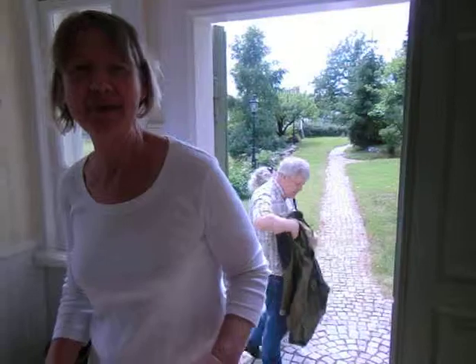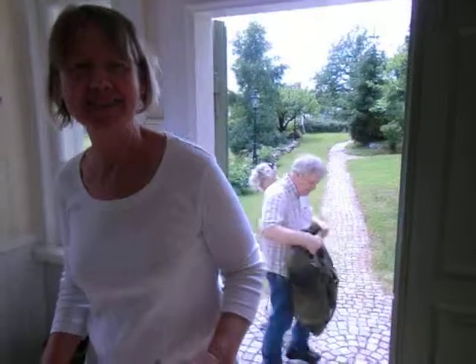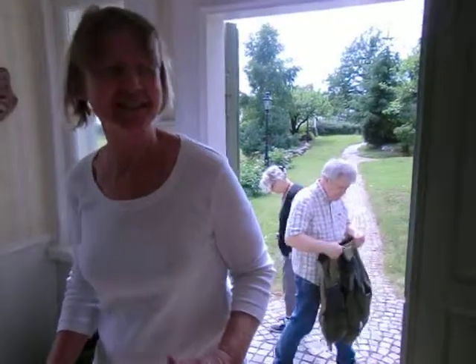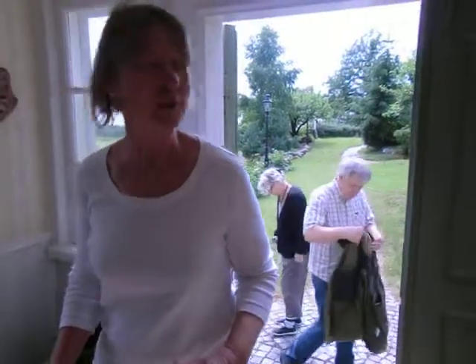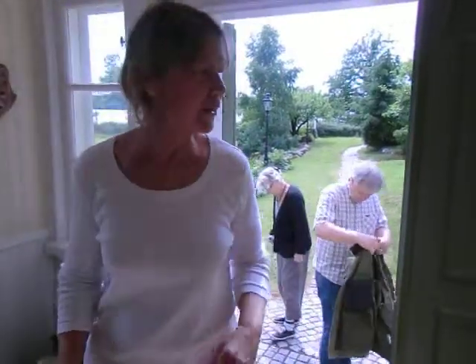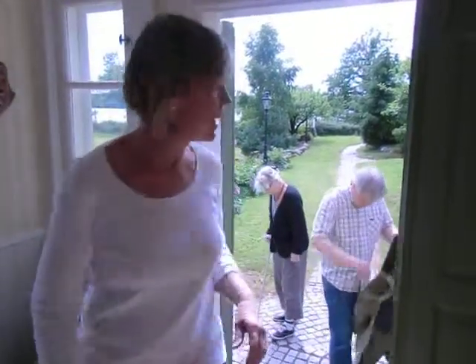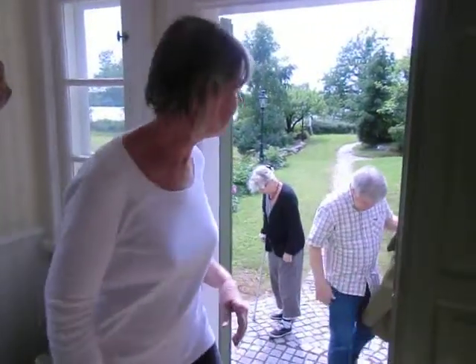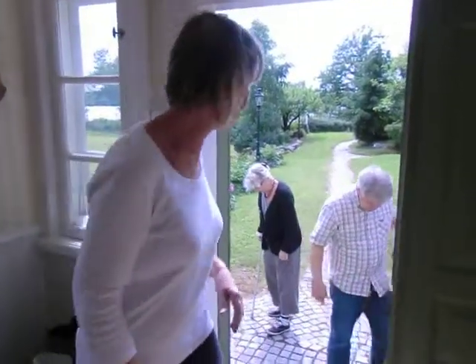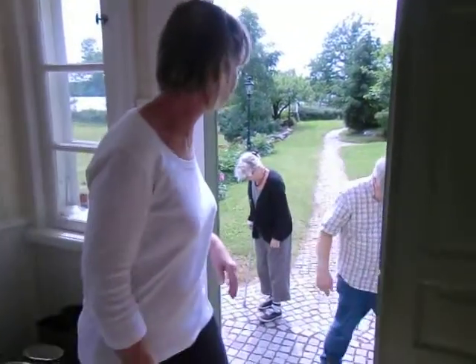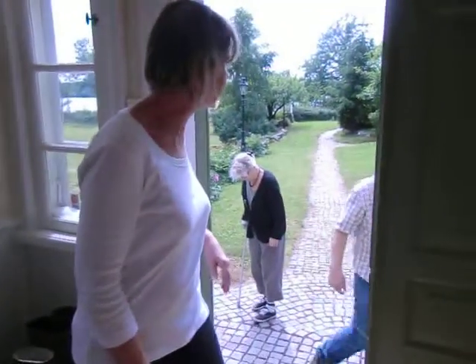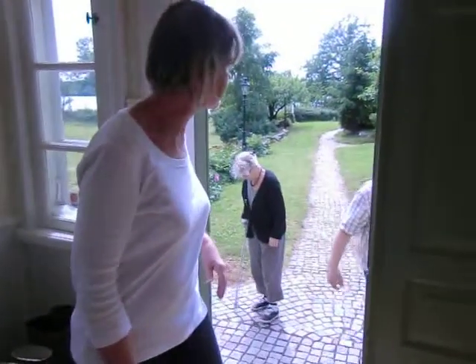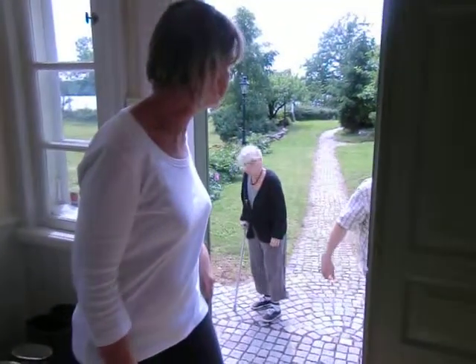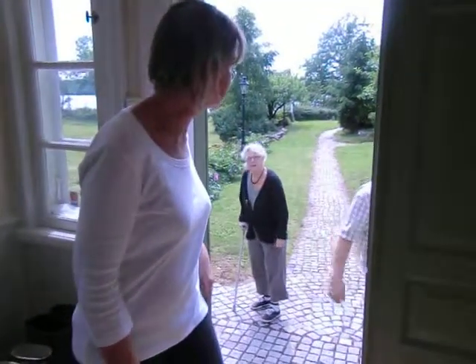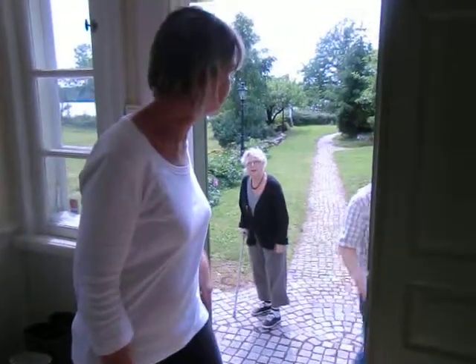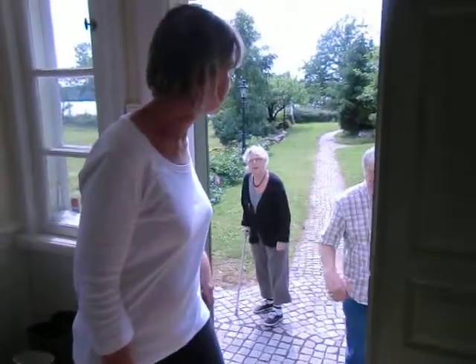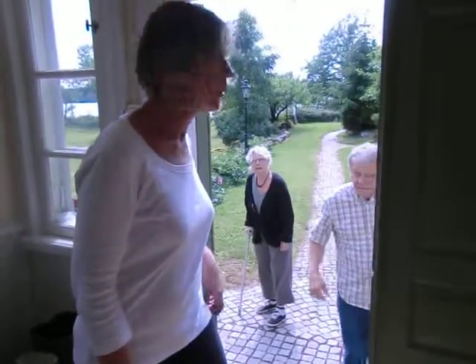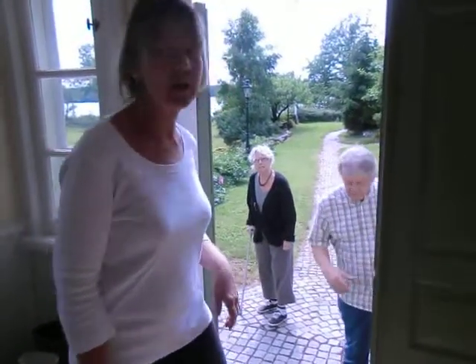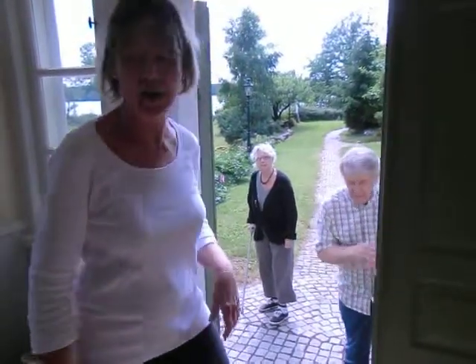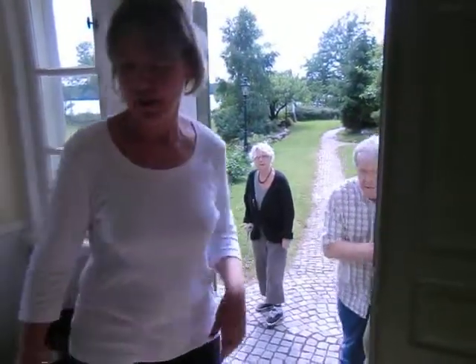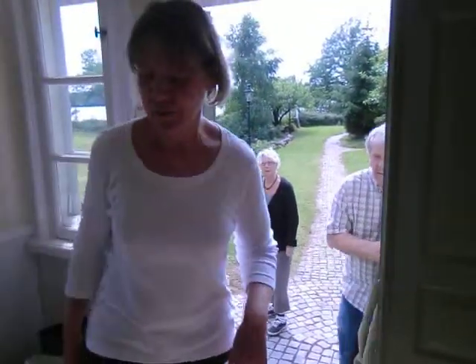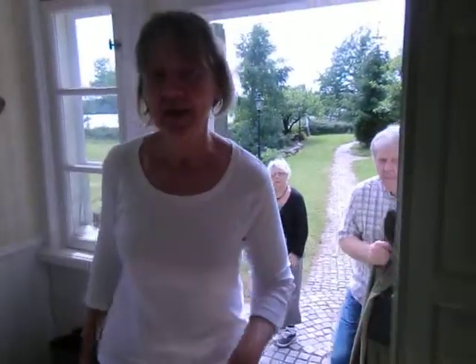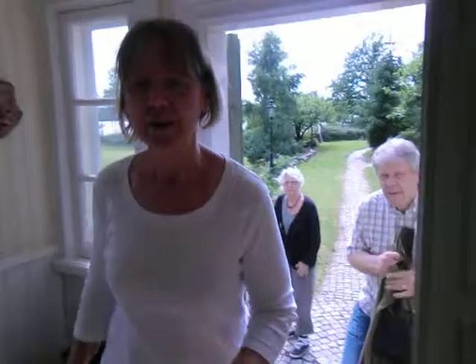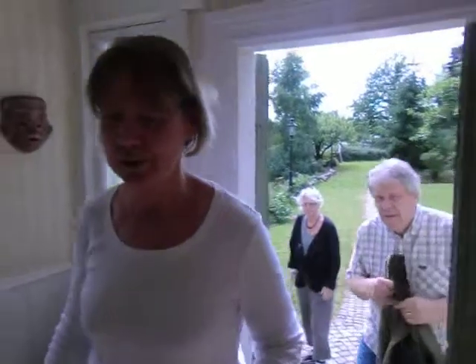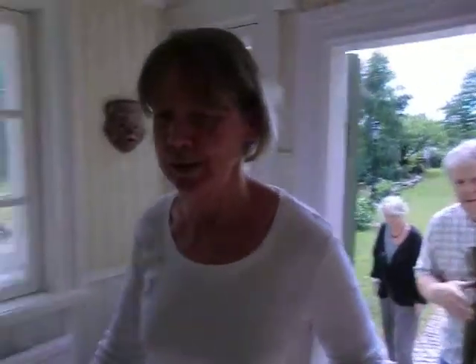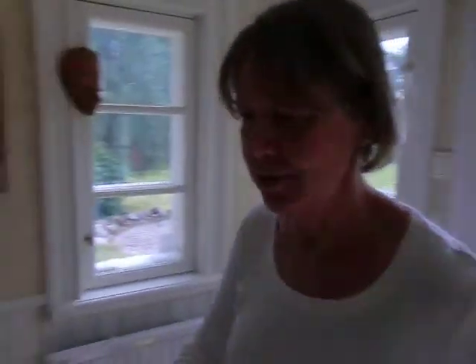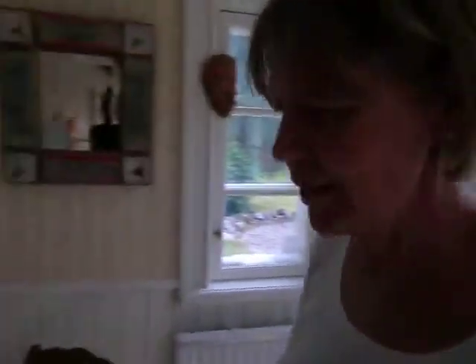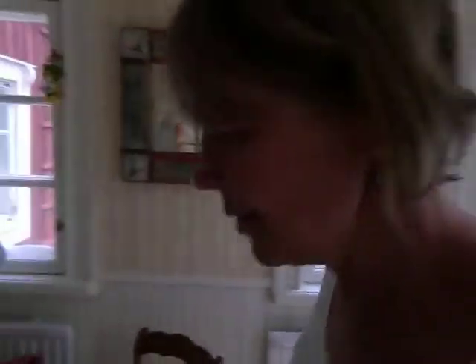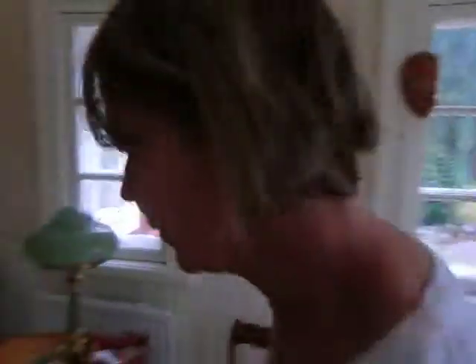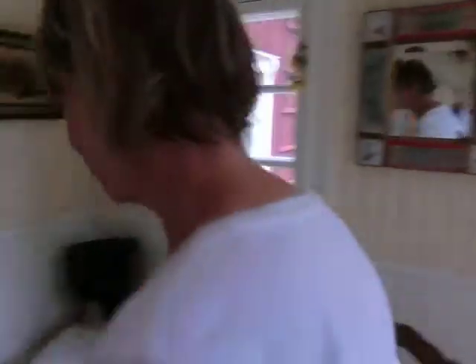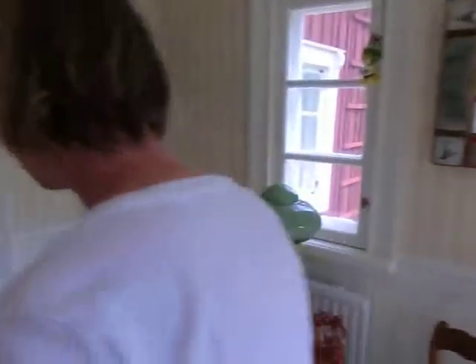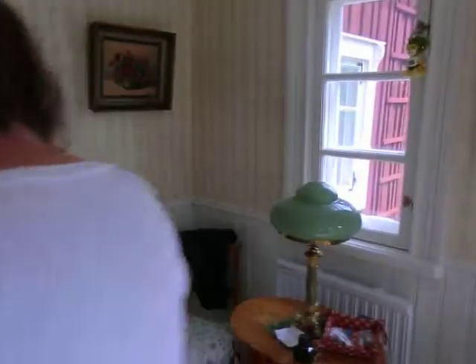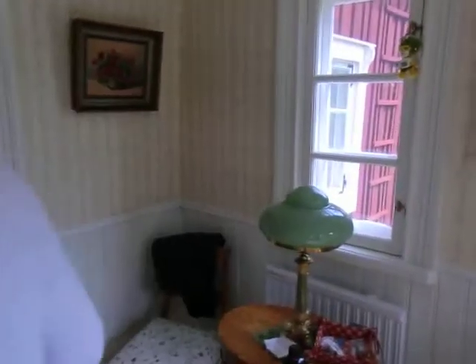It's a summer house, and the name for the house is Holga. So we turn around here and we come into the kitchen.